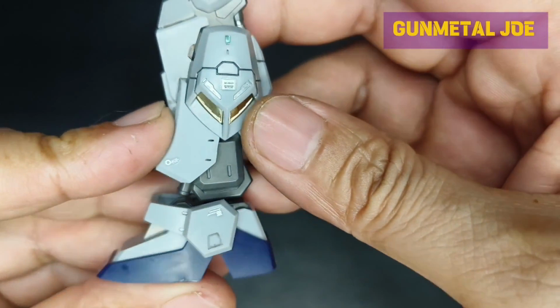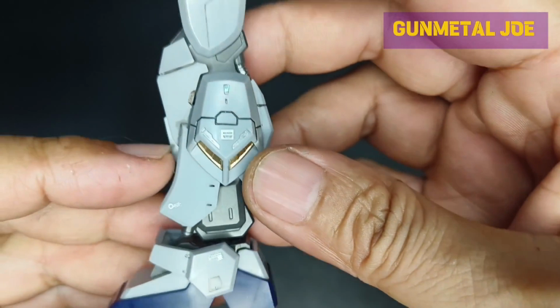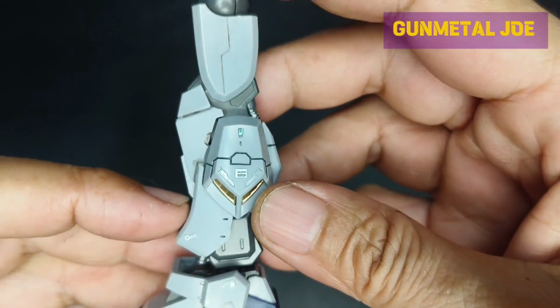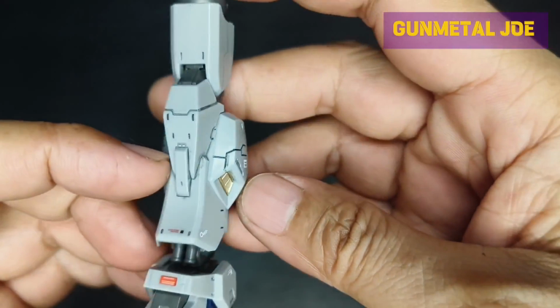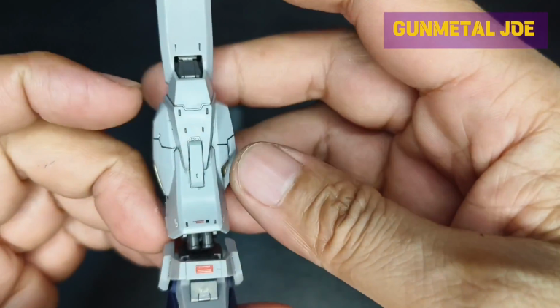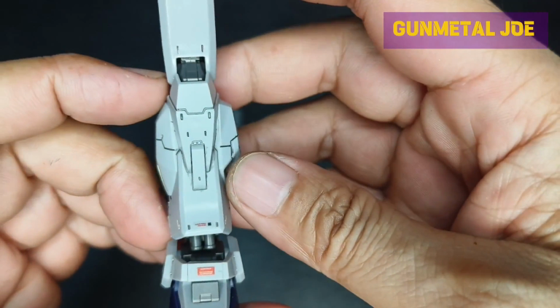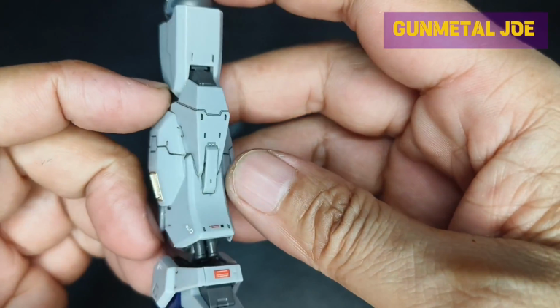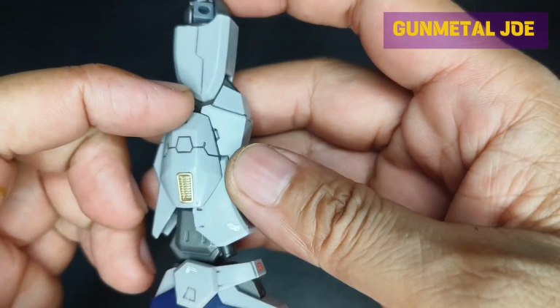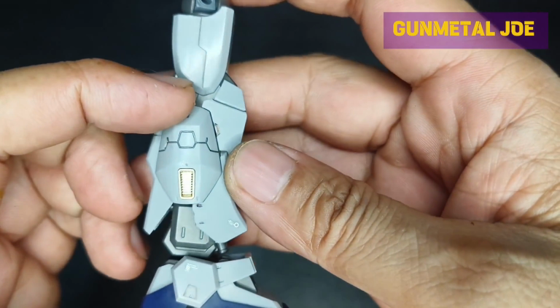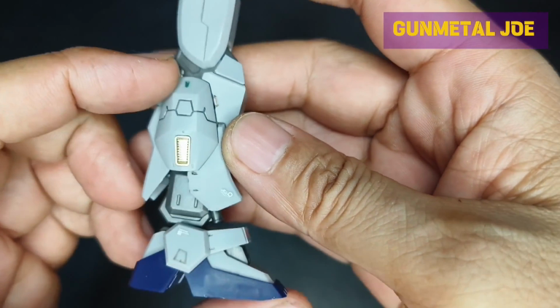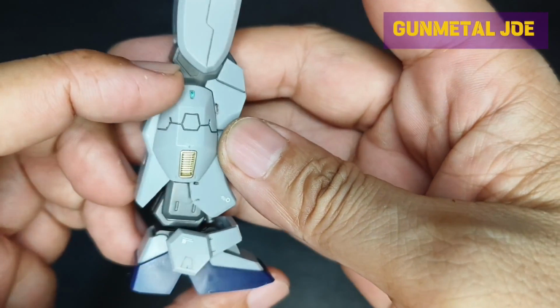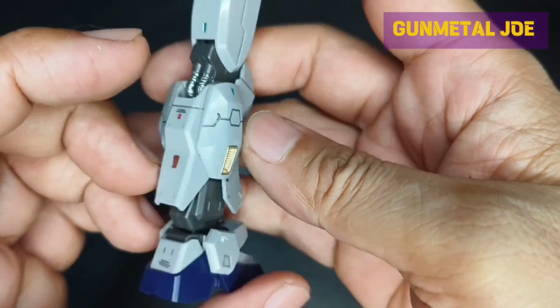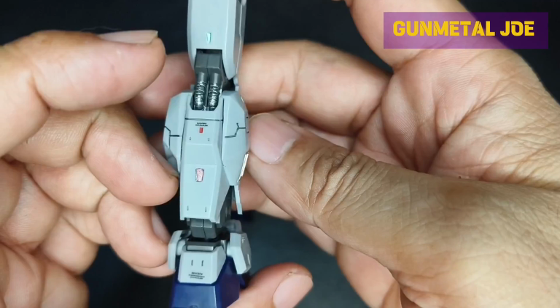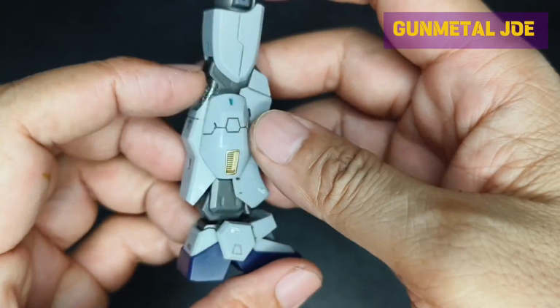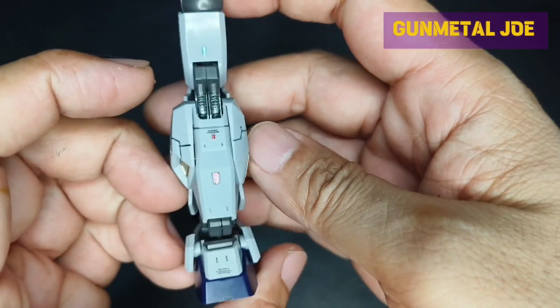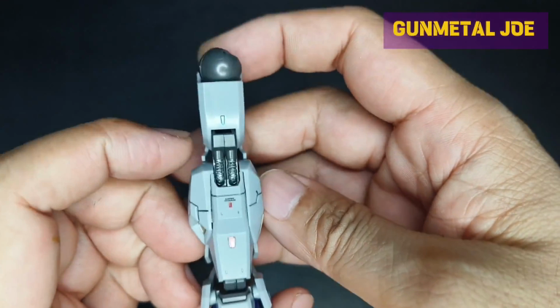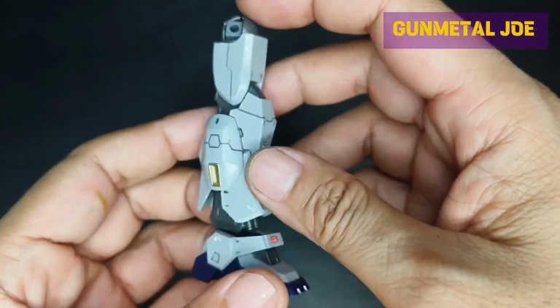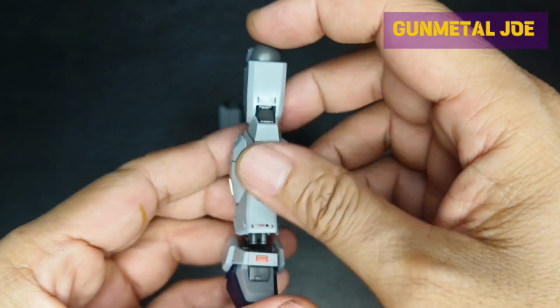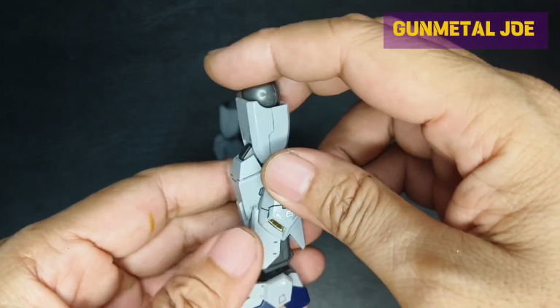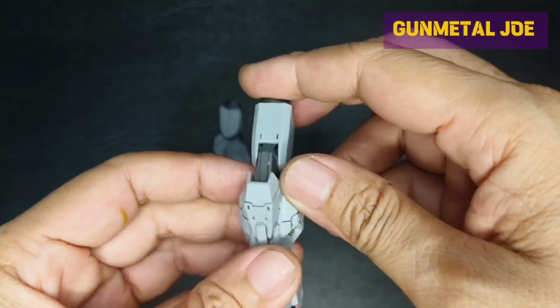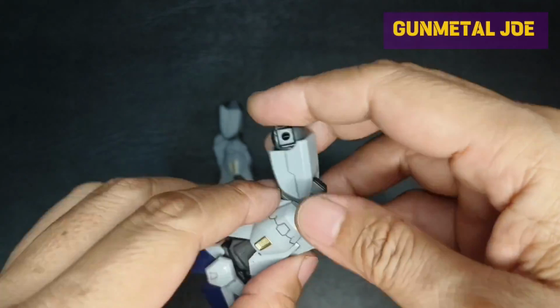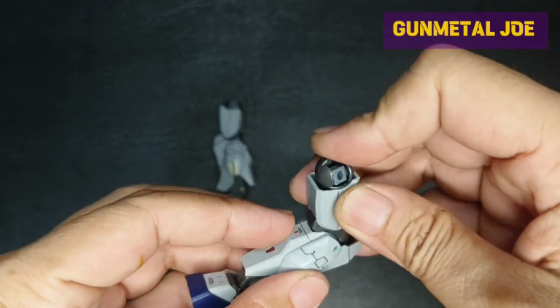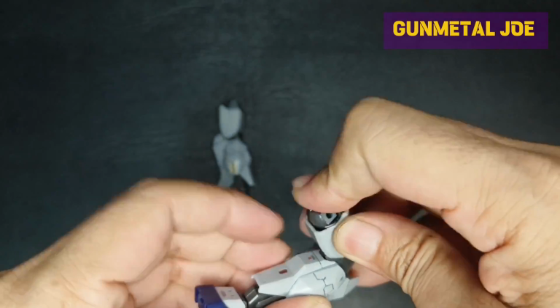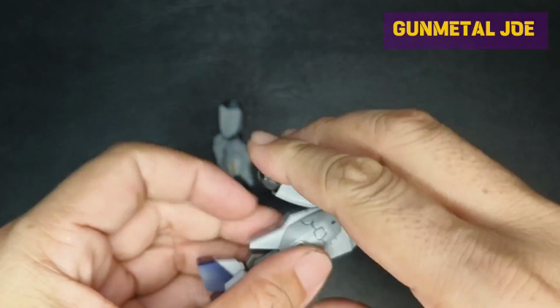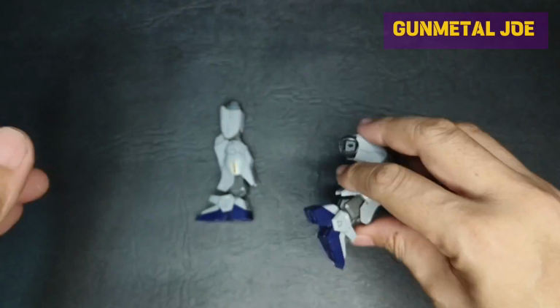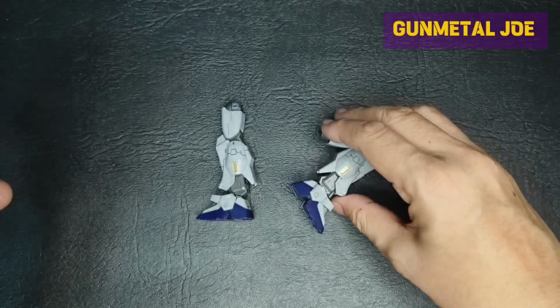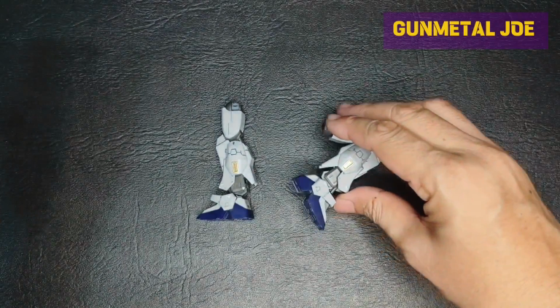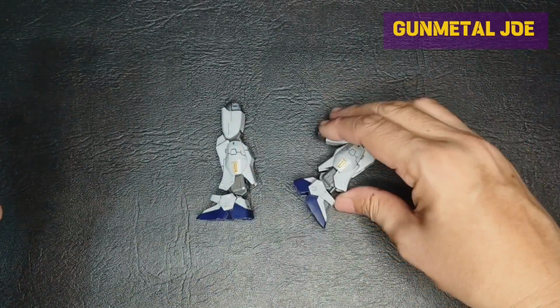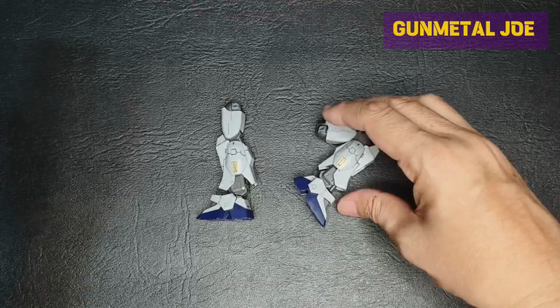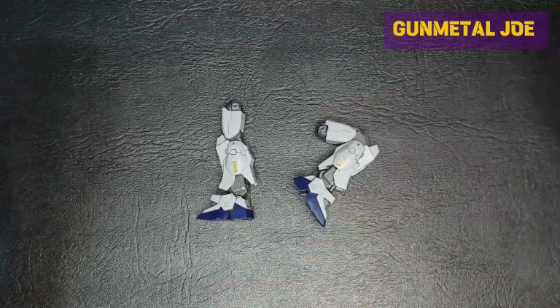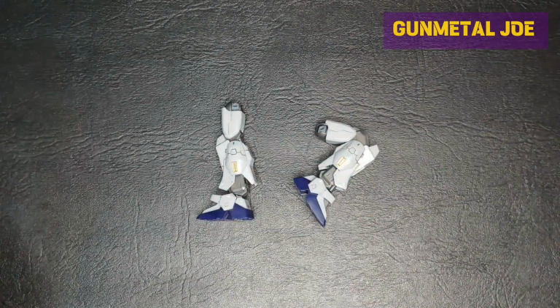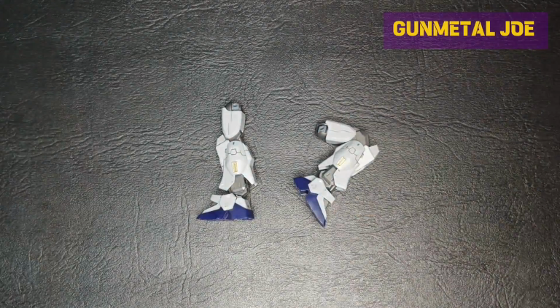As you can see, I already added decals here on this model. Let's do a quick assembly.